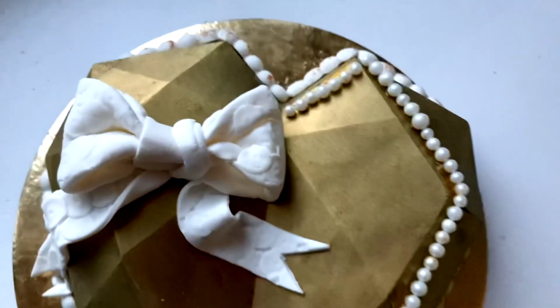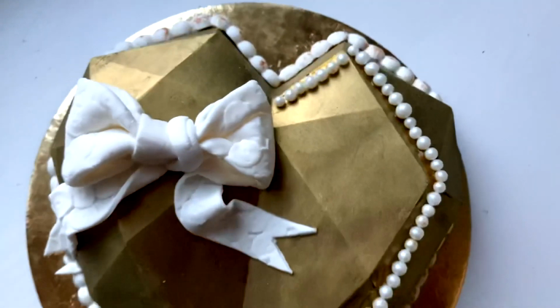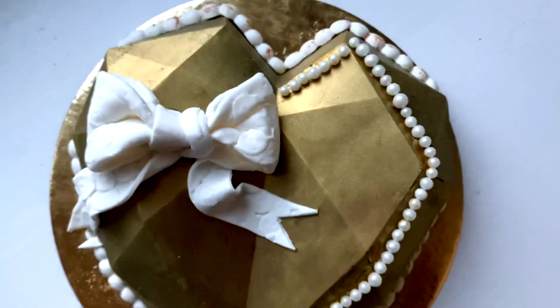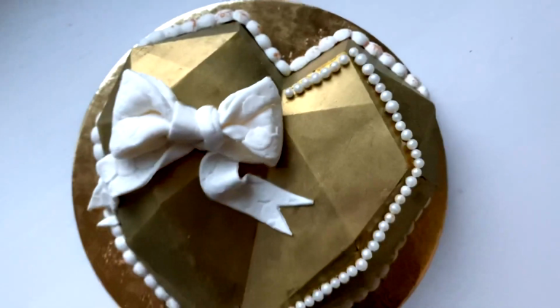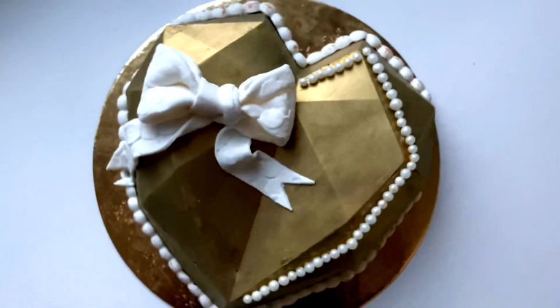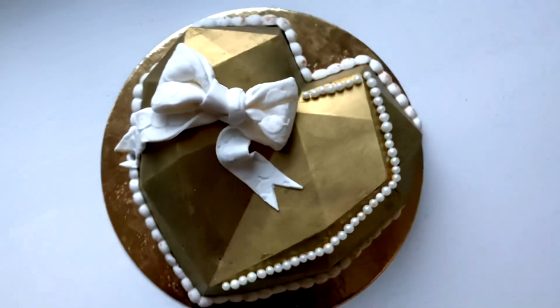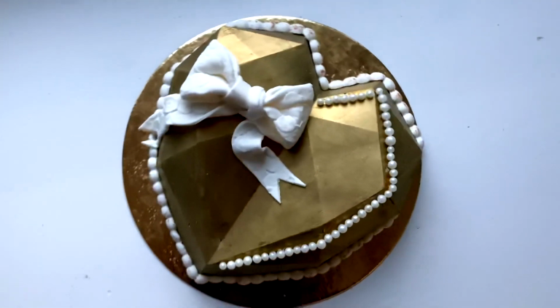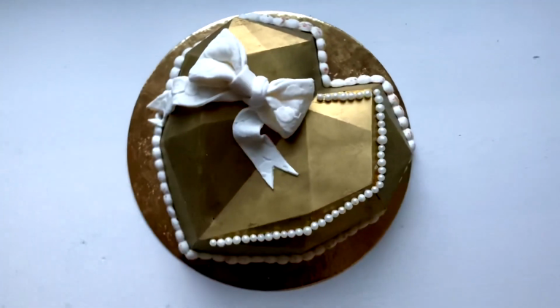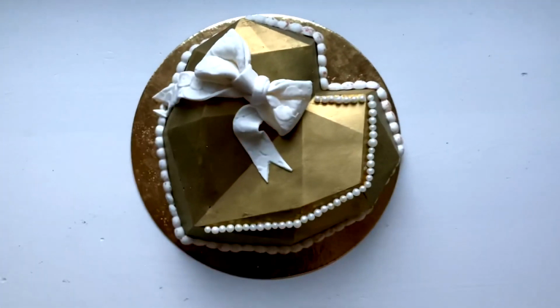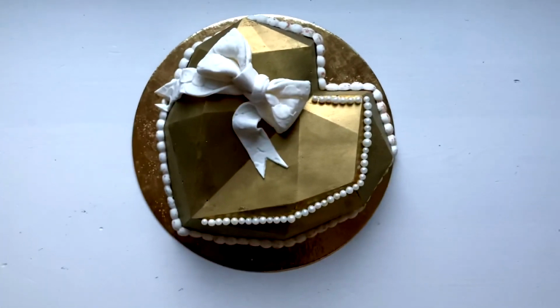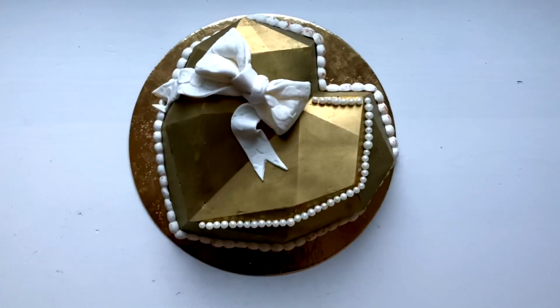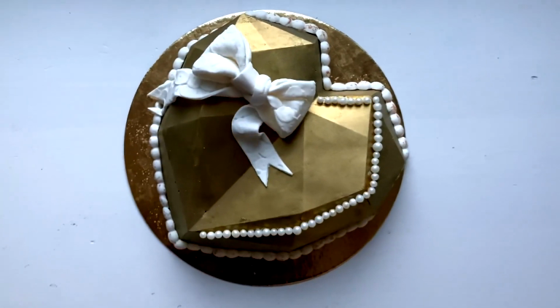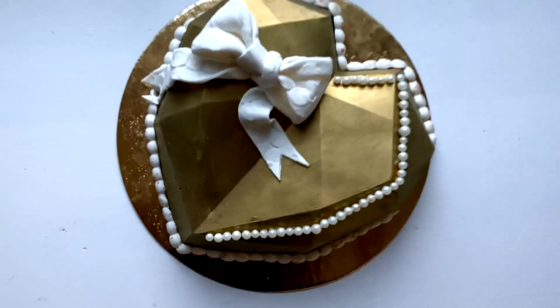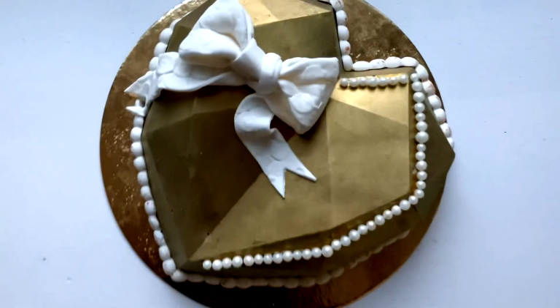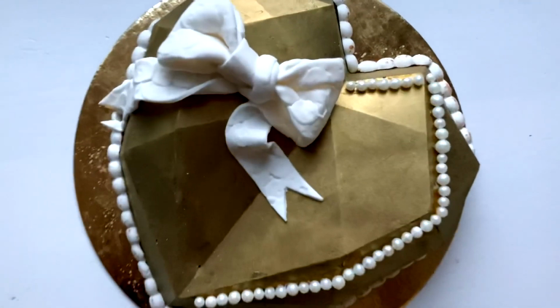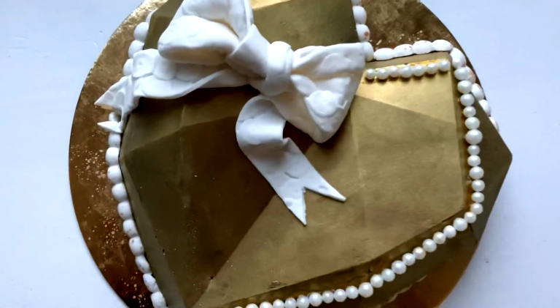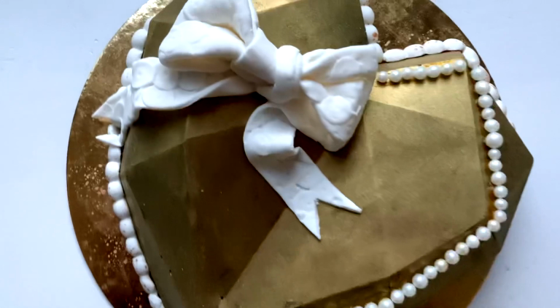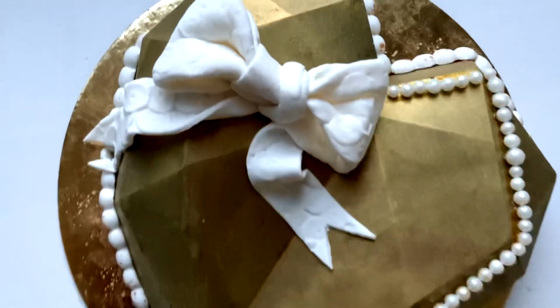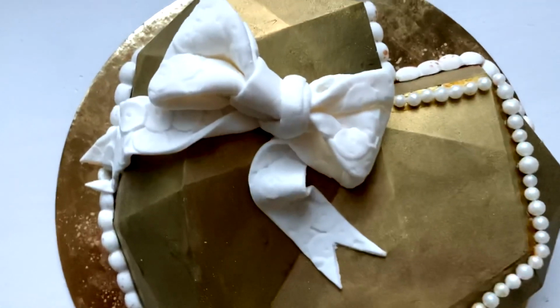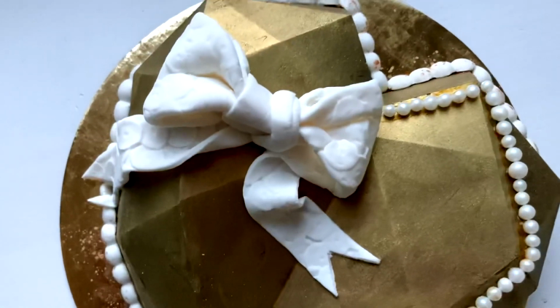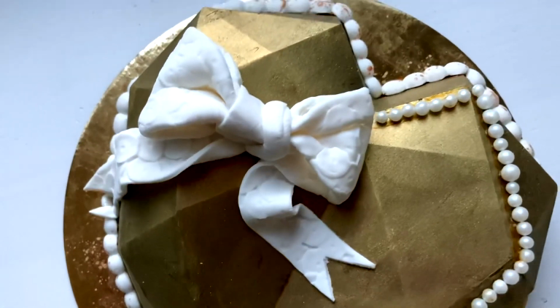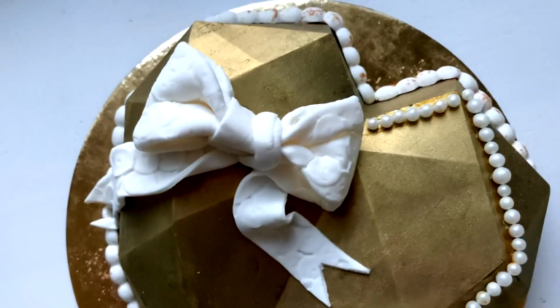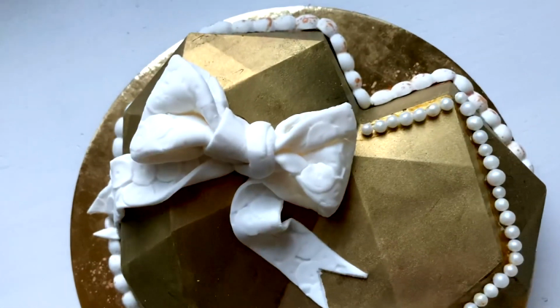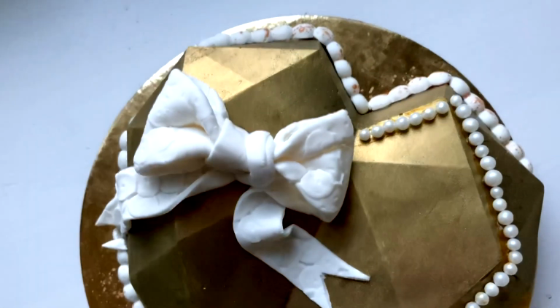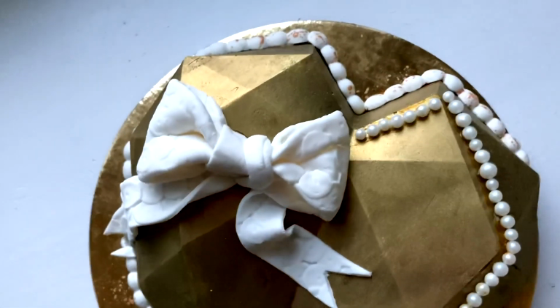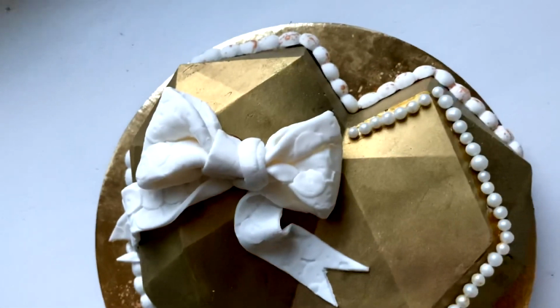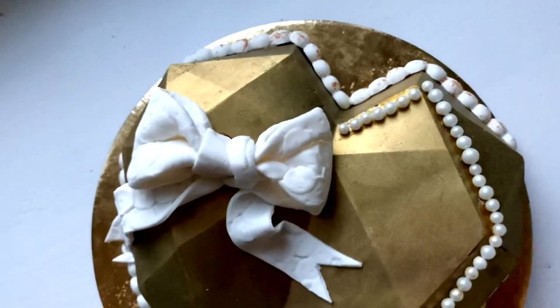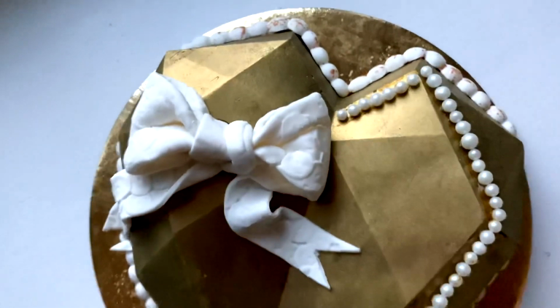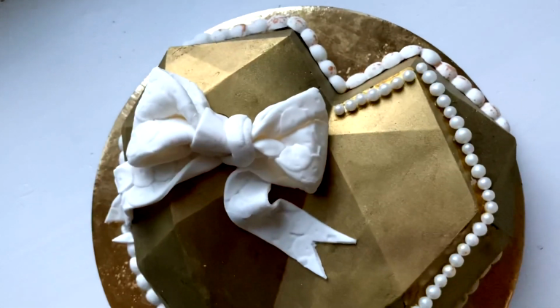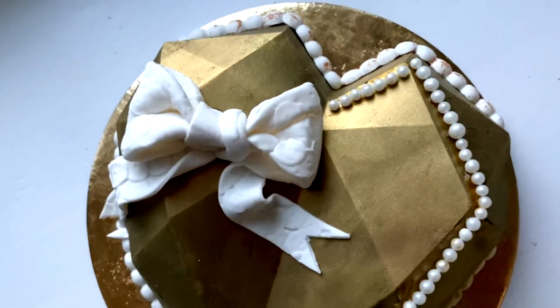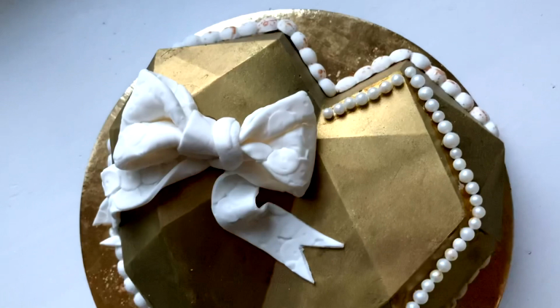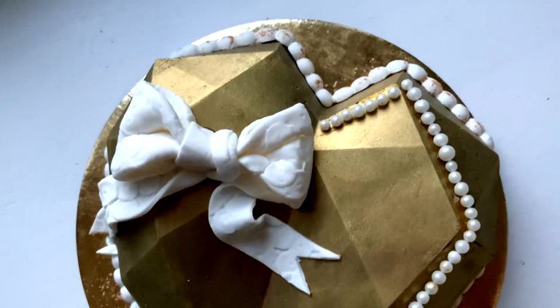My final thoughts on the breakable heart: the toughest part is the unmolding process. When you're doing it, you want to make sure you're very, very careful. The real trick is to make sure that the chocolate is nice and thick.